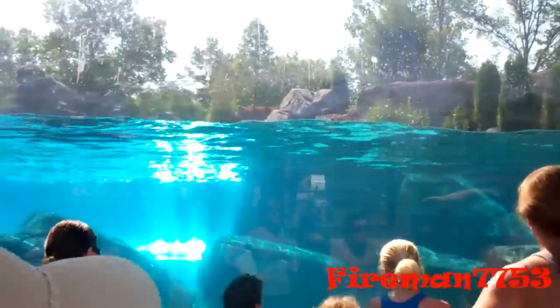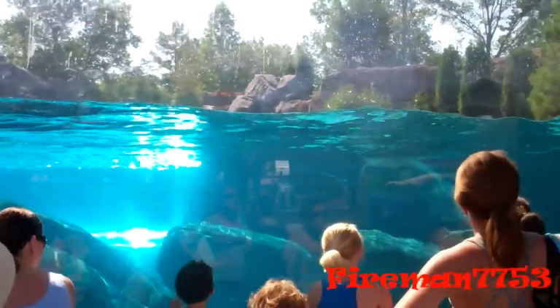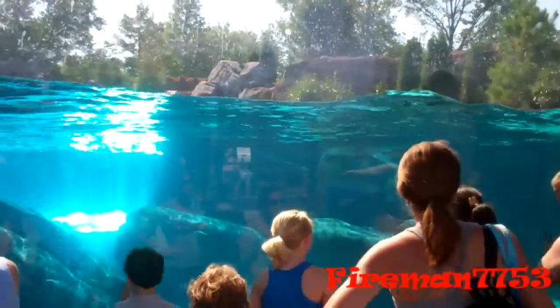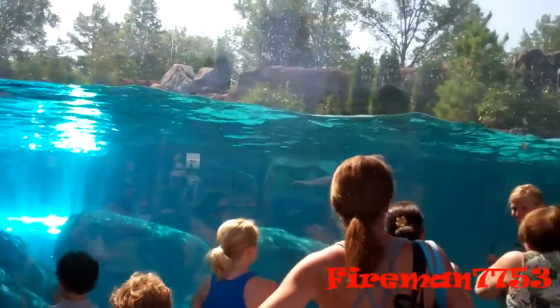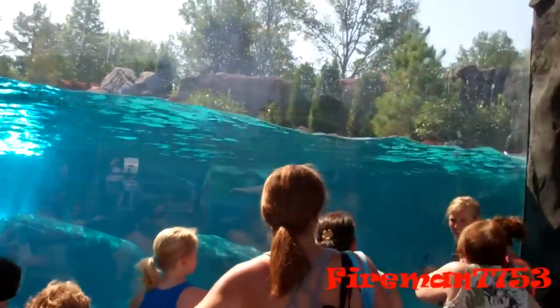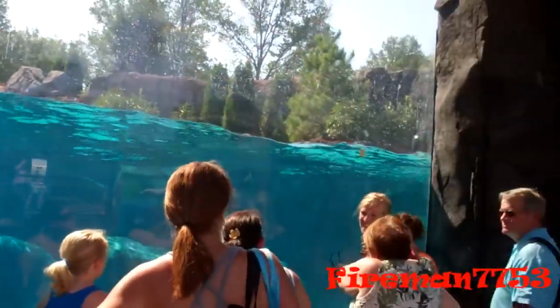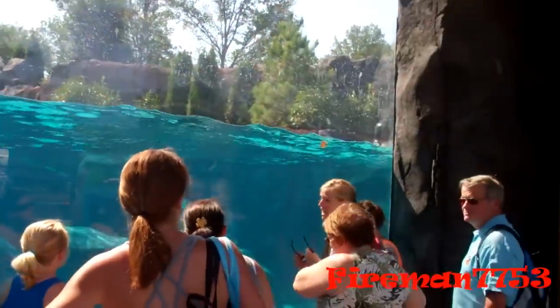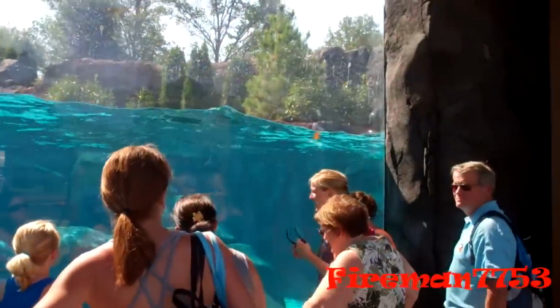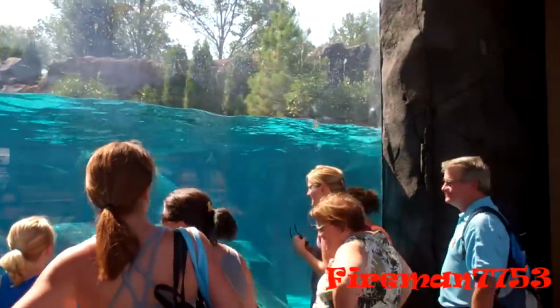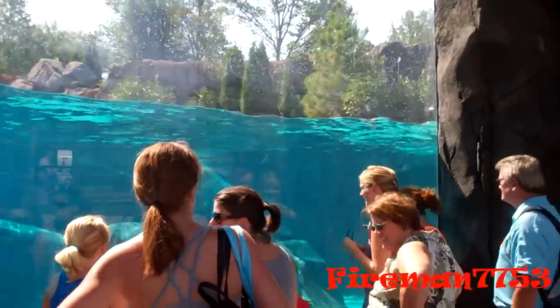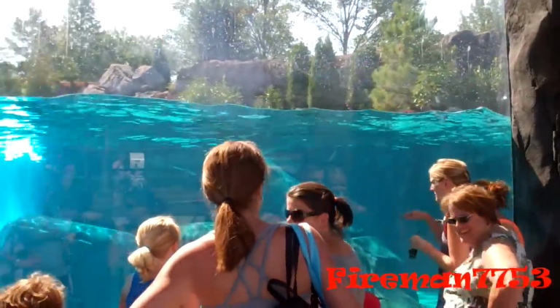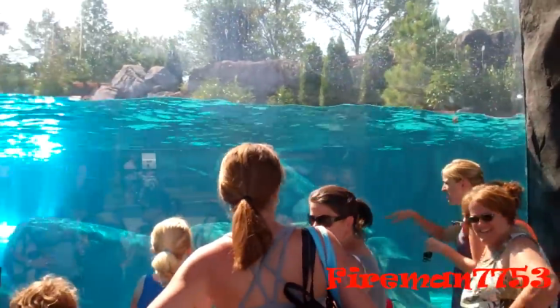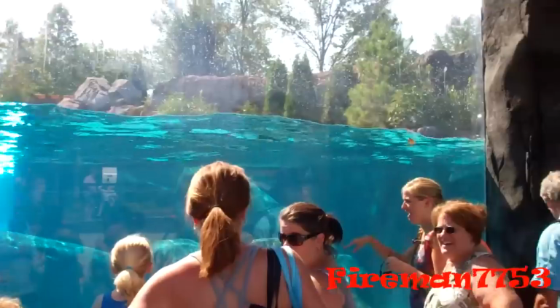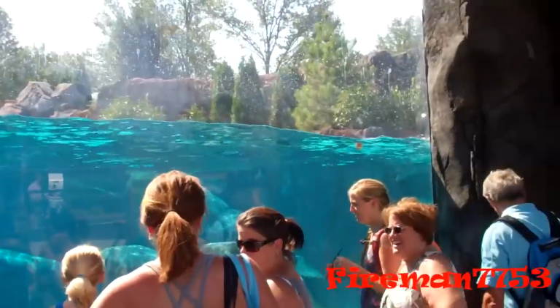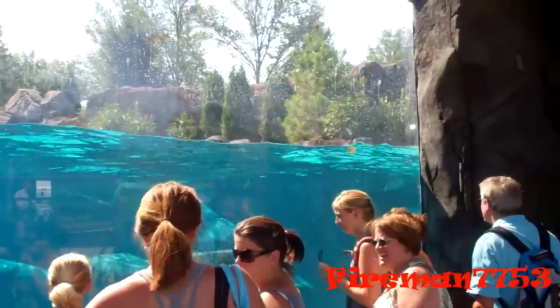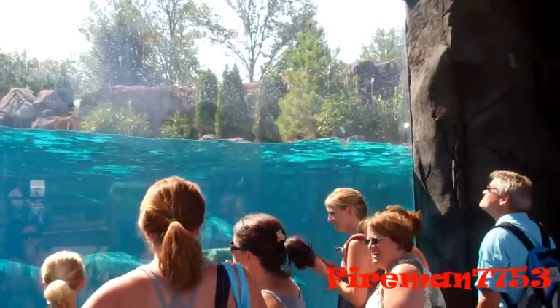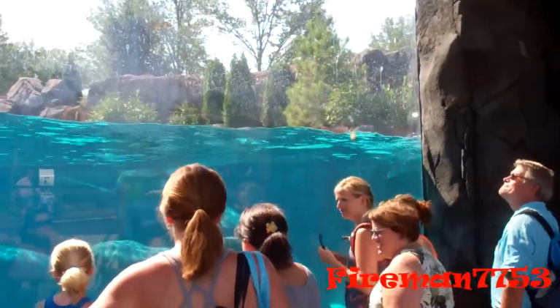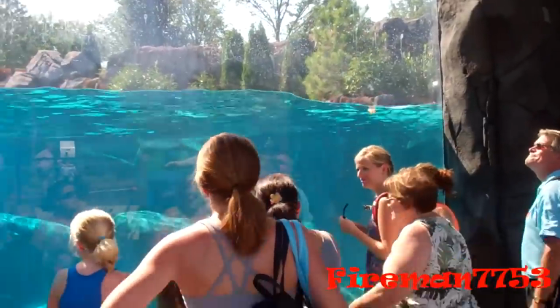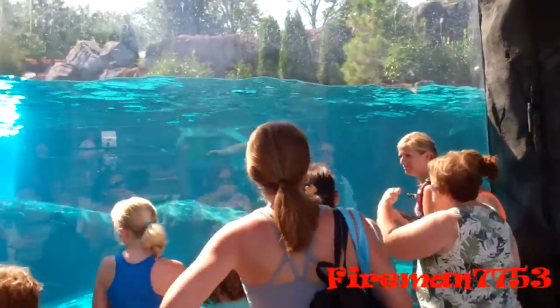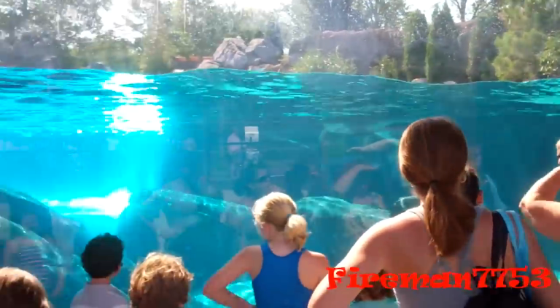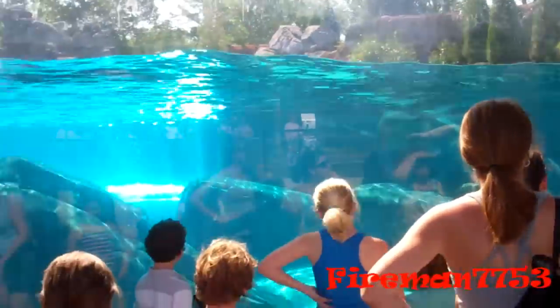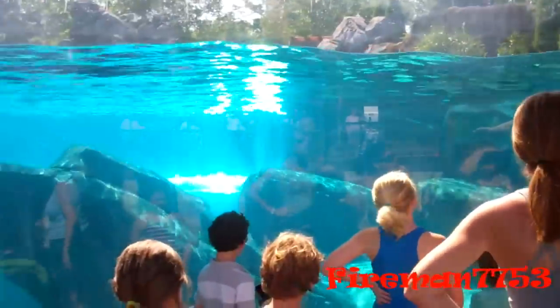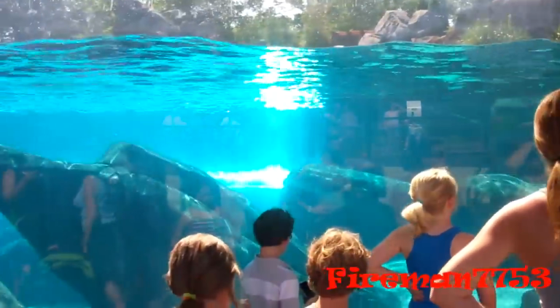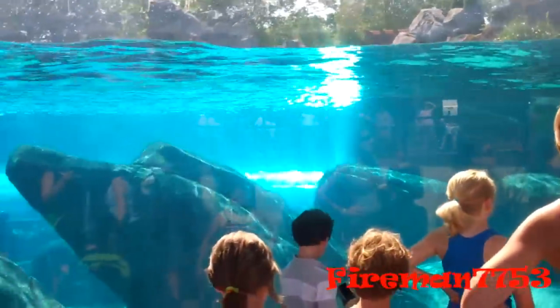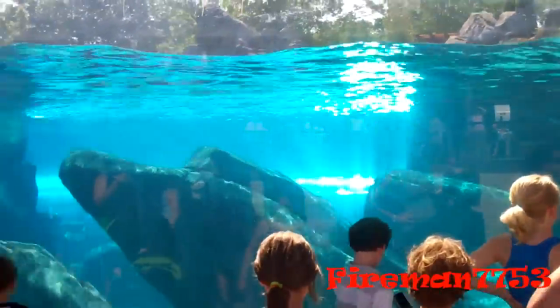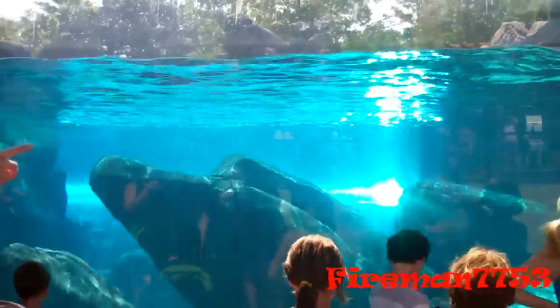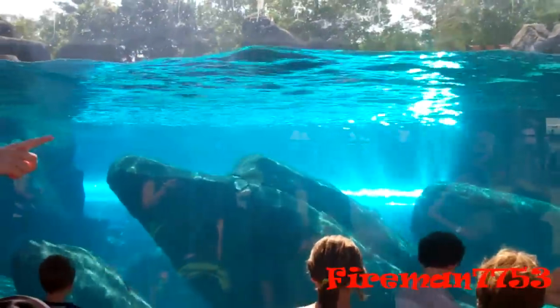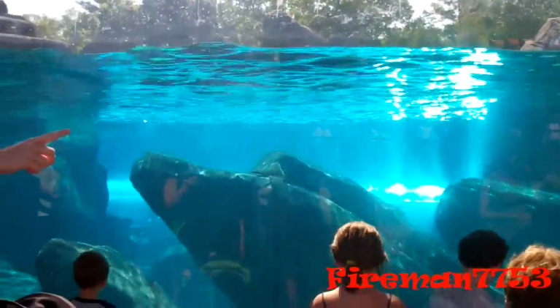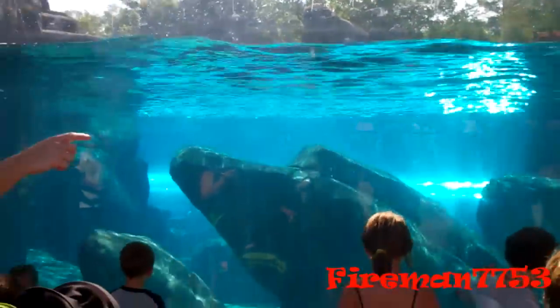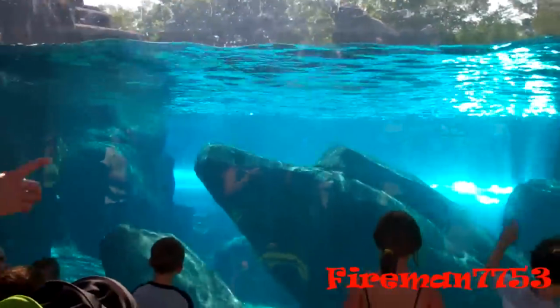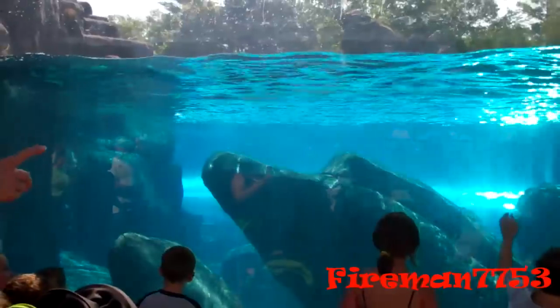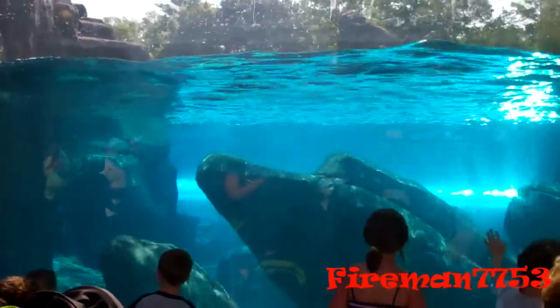That way, if they run into a large school of fish, they can just start following along and eat as much as possible in a short amount of time.